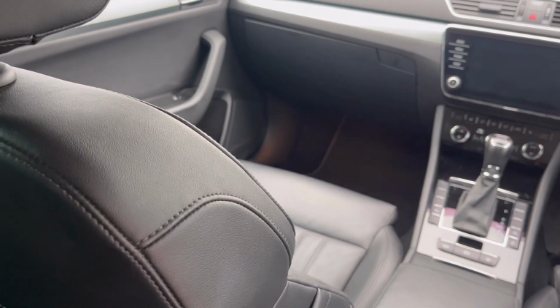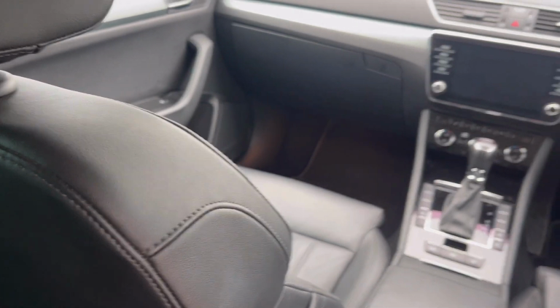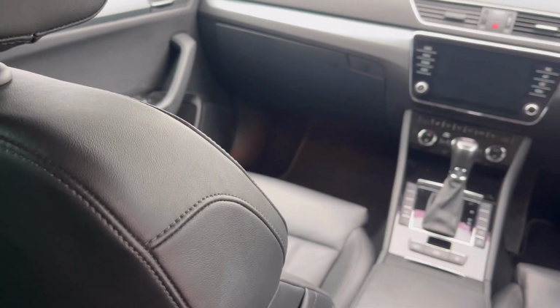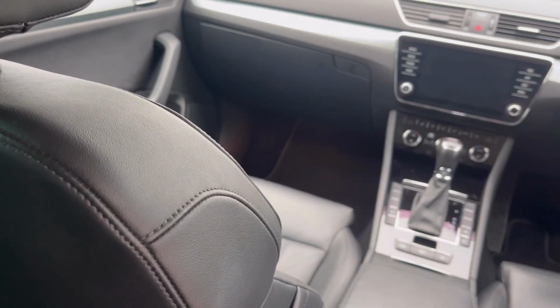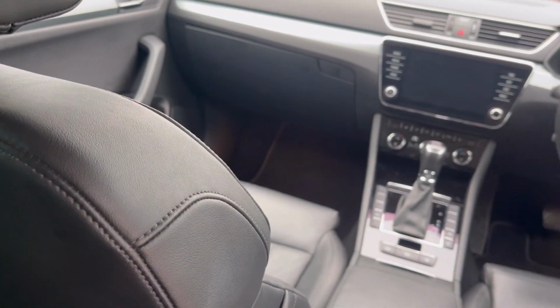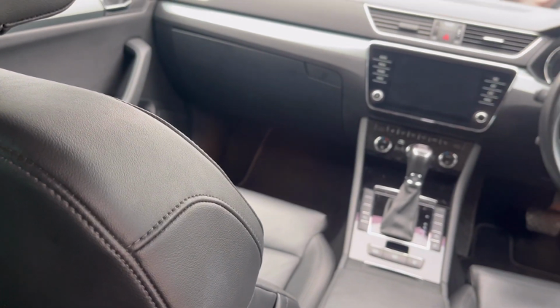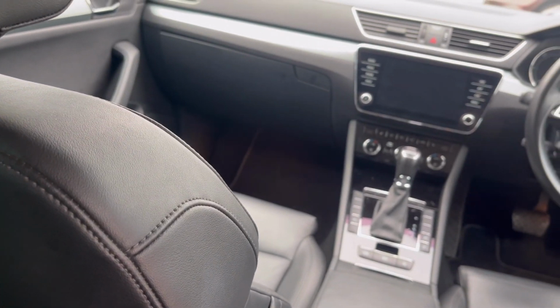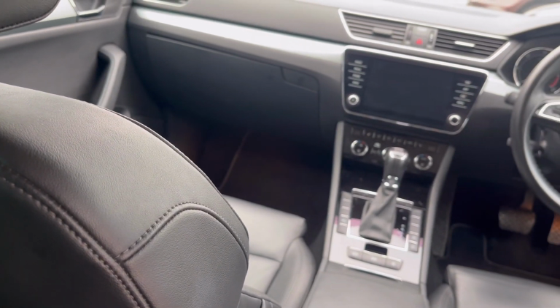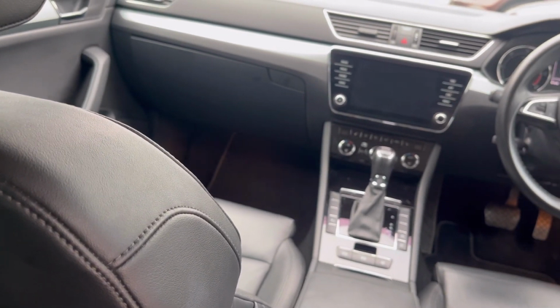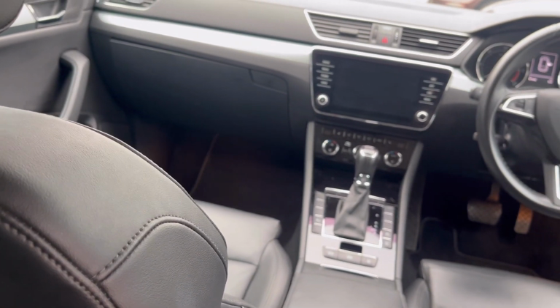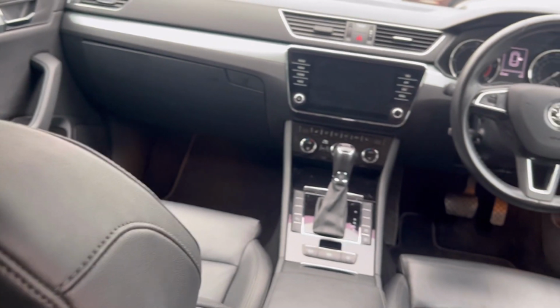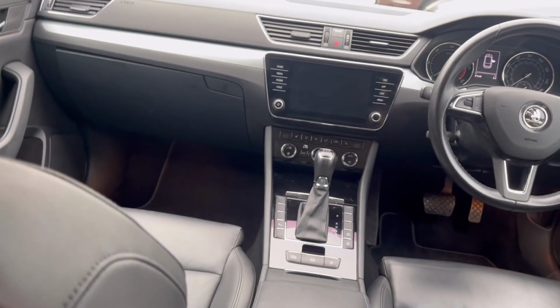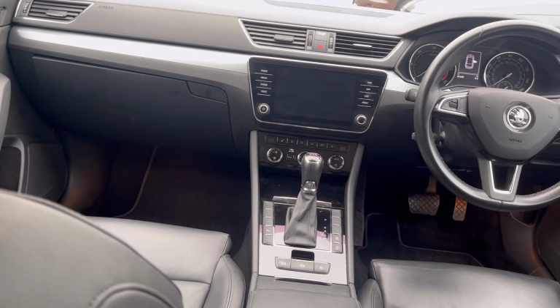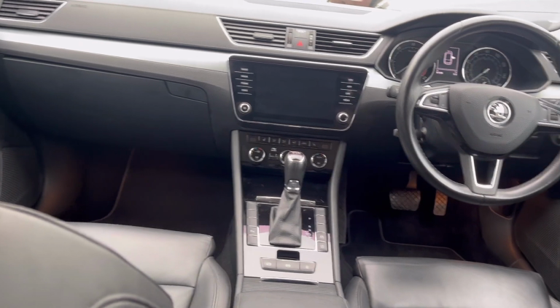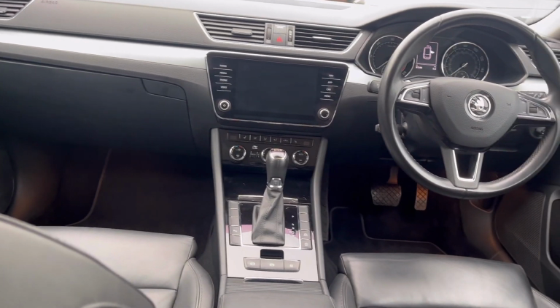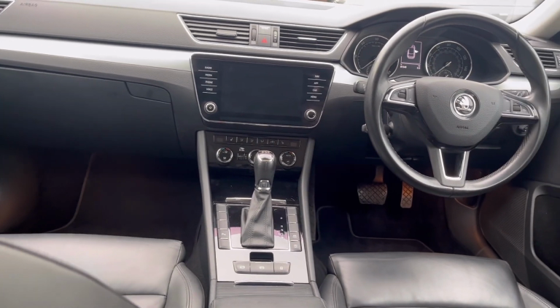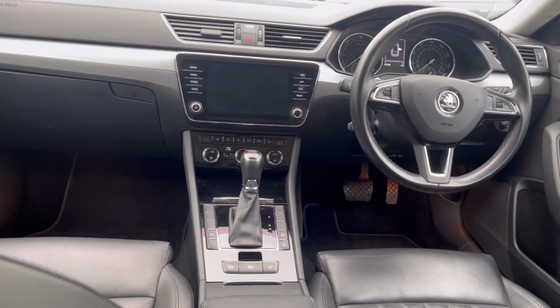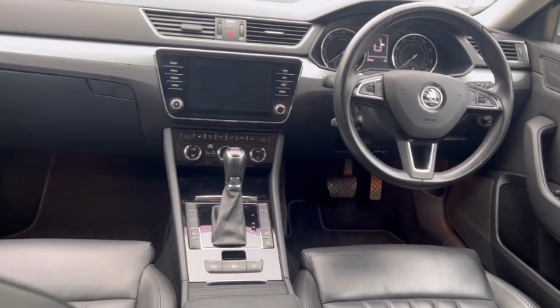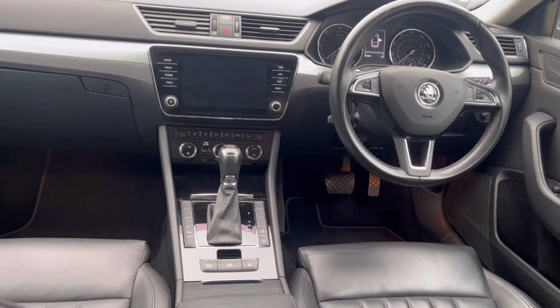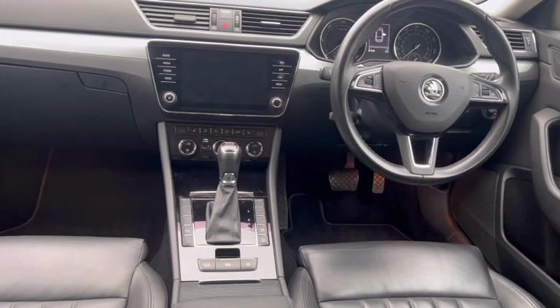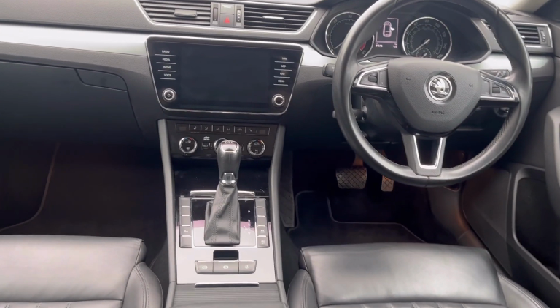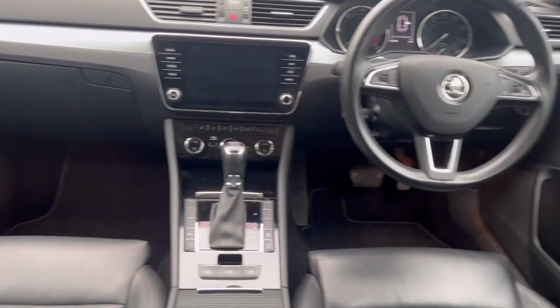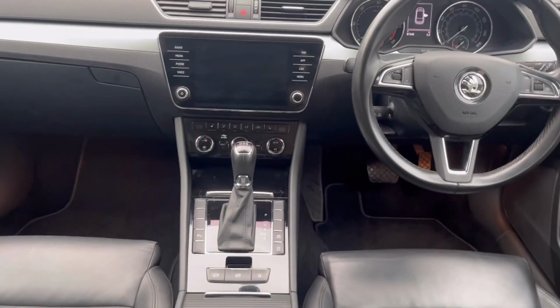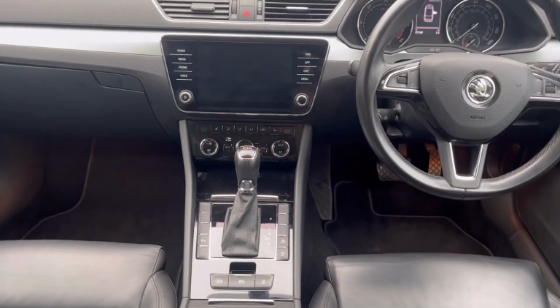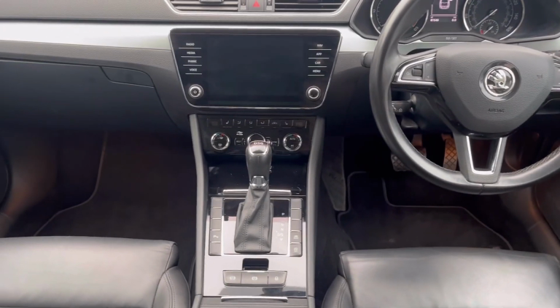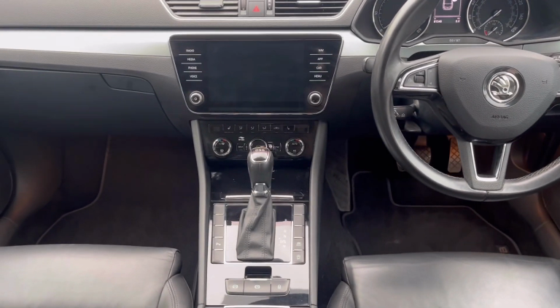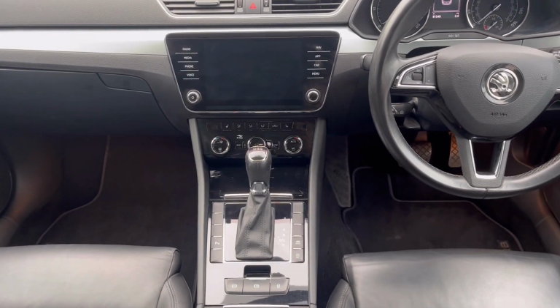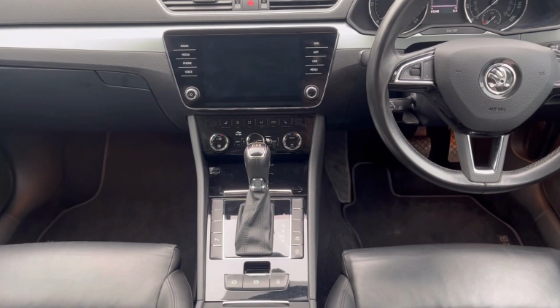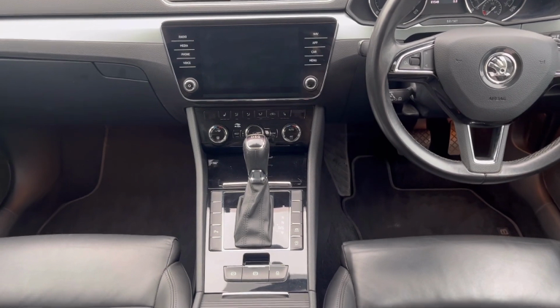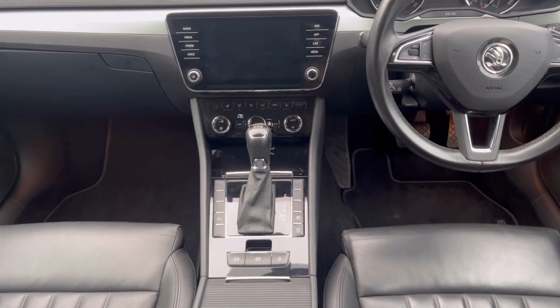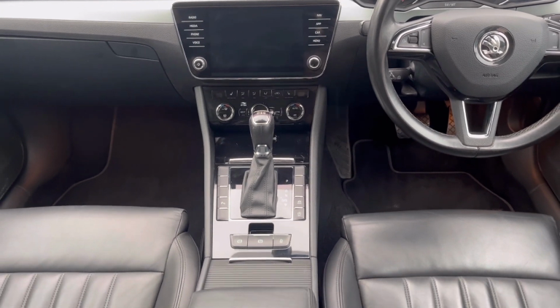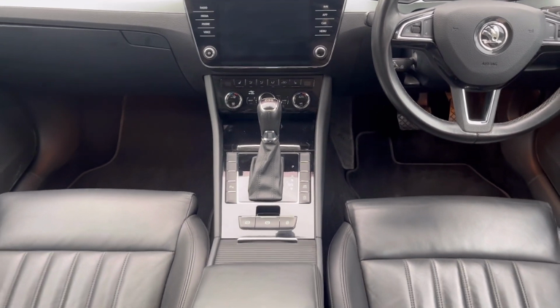Electric mirrors which are heated, as well as dimming, and also have the blind spot function. Front and rear parking sensors are also standard on this model.